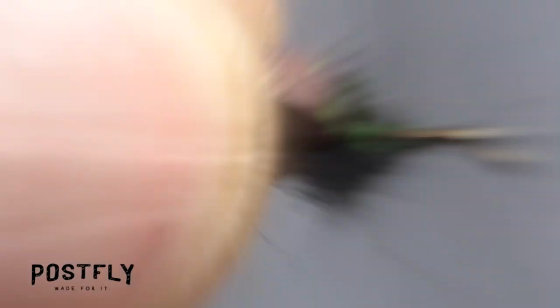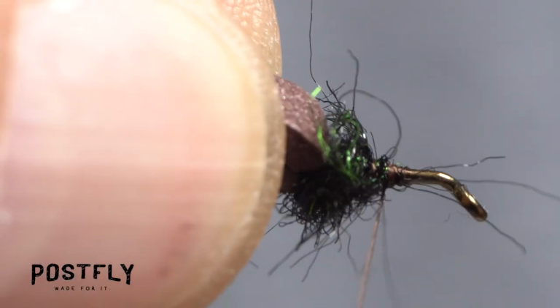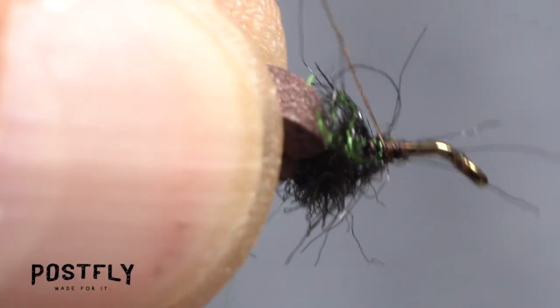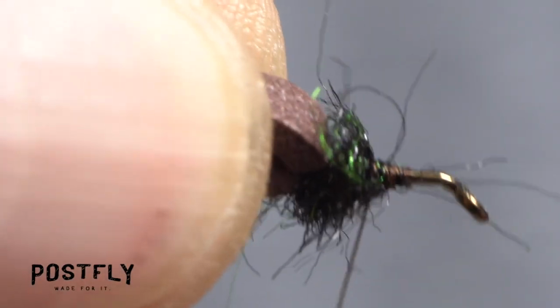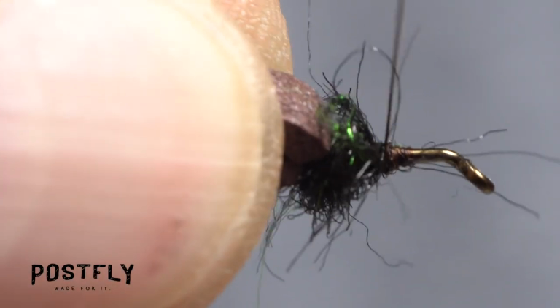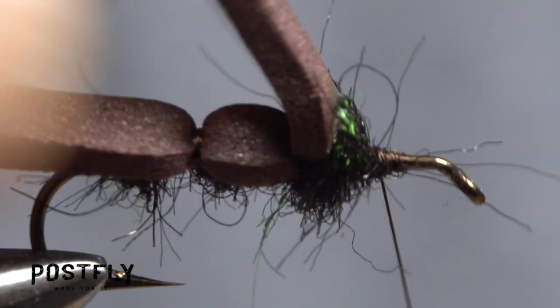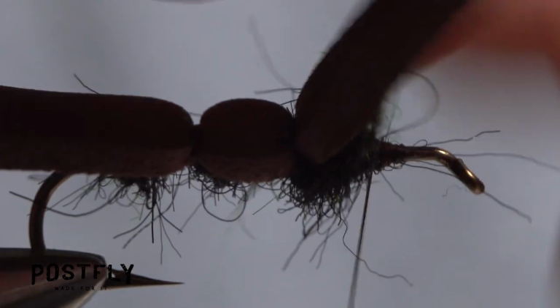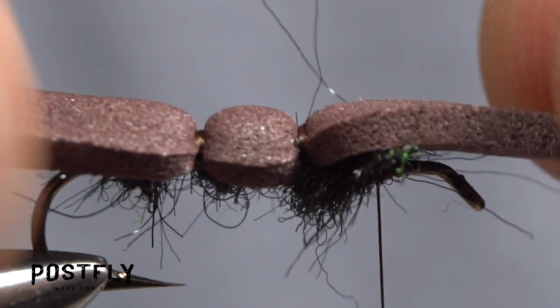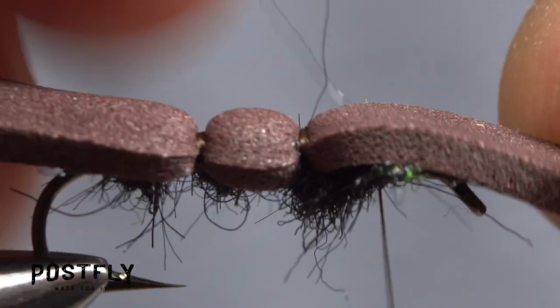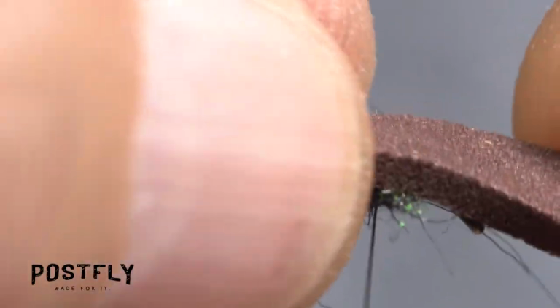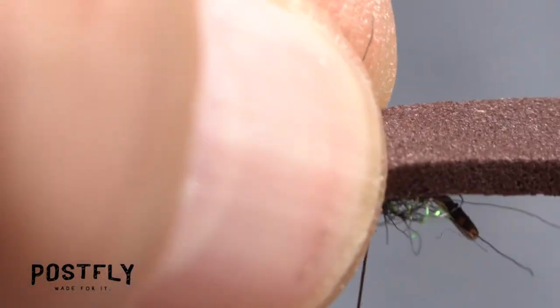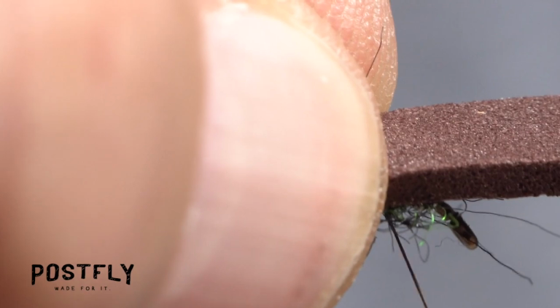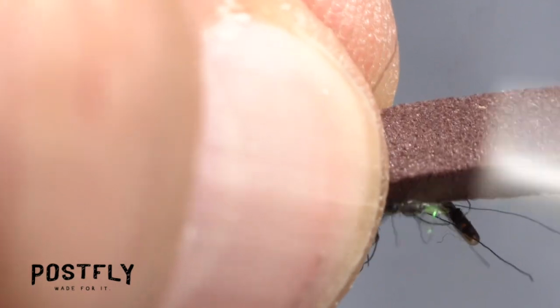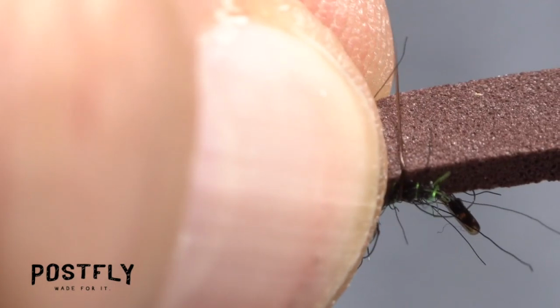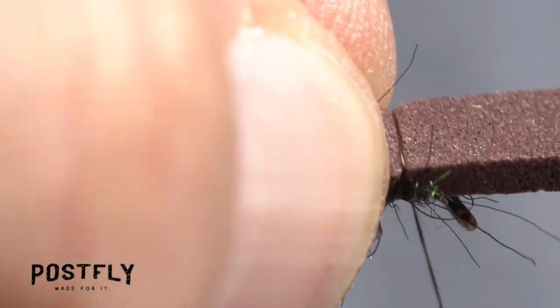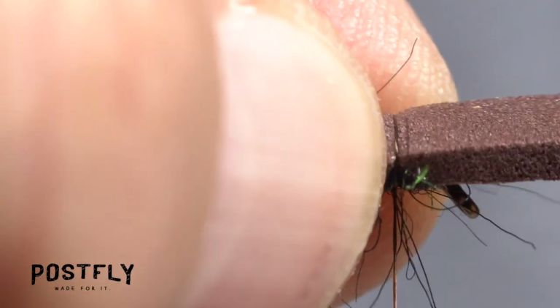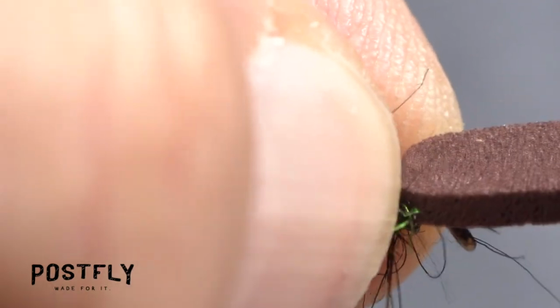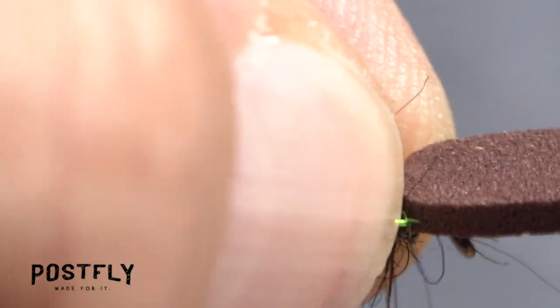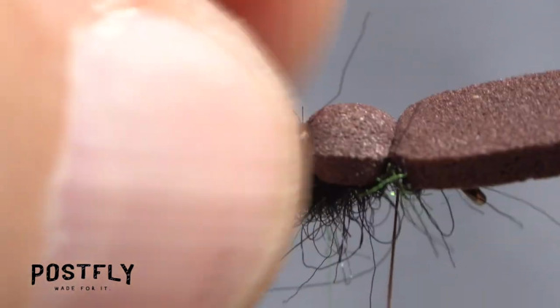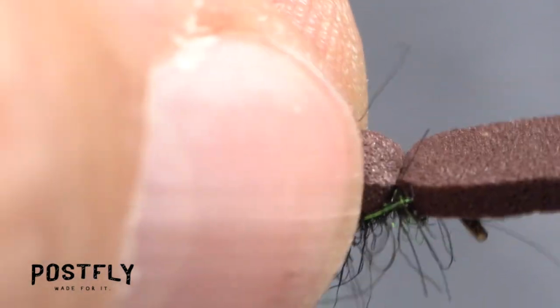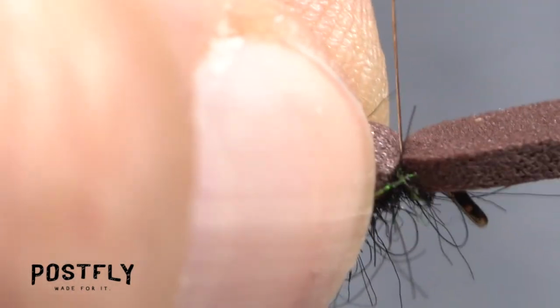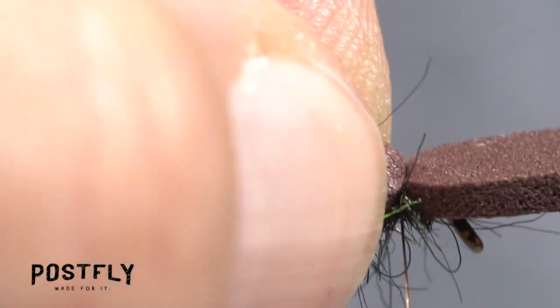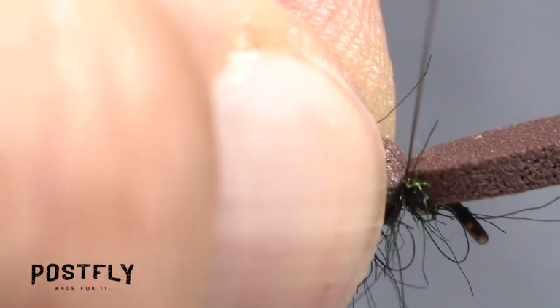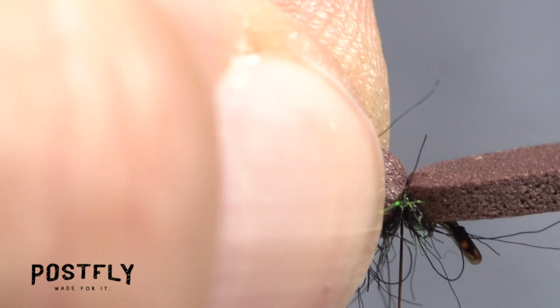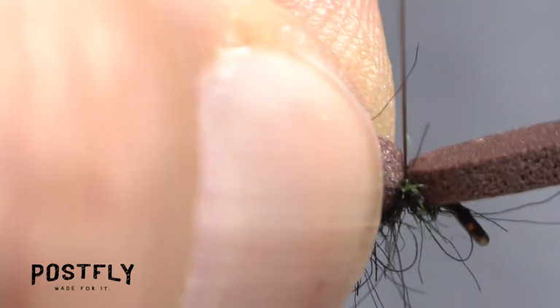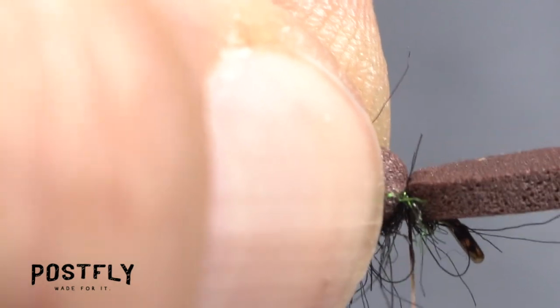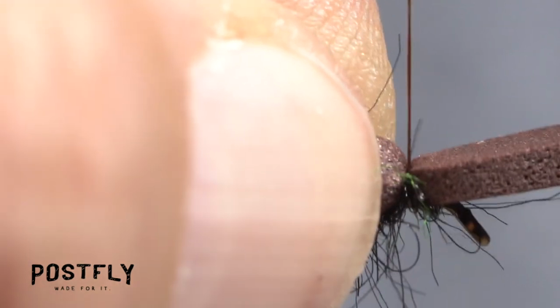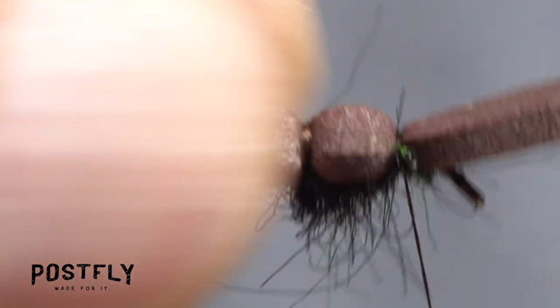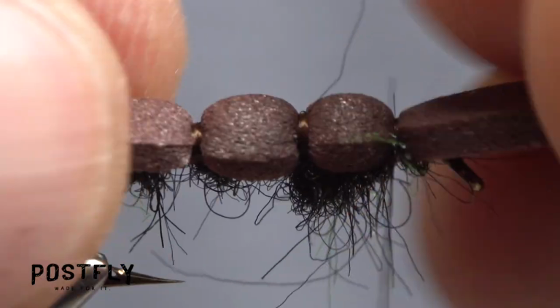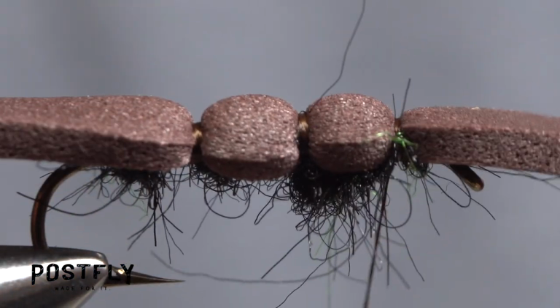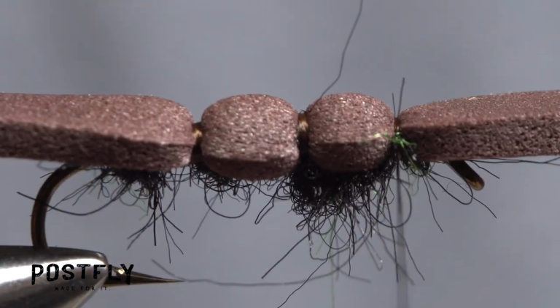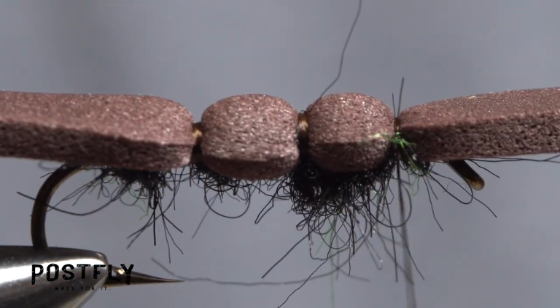Repeat the same procedure once again to create another short segment on the fly, making sure to leave at least an eye length of space behind the back edge of the hook eye. The fly should now look something like this.